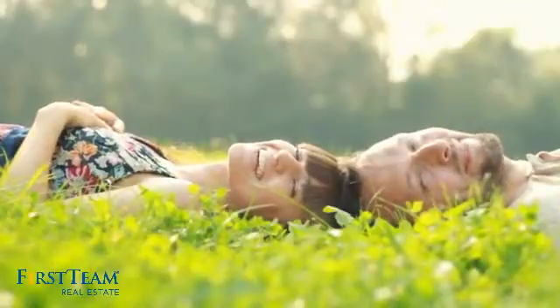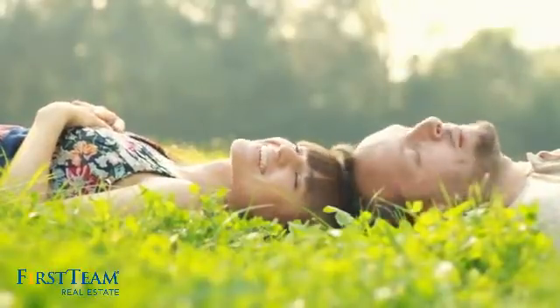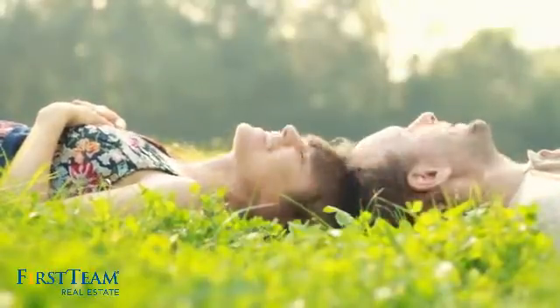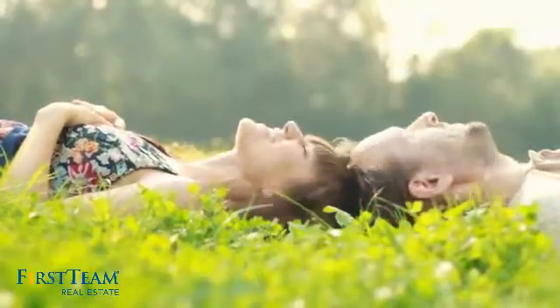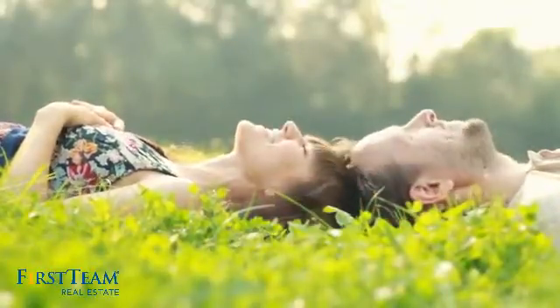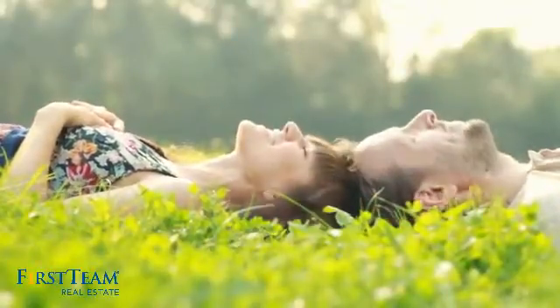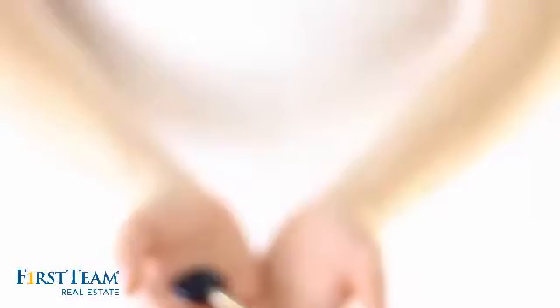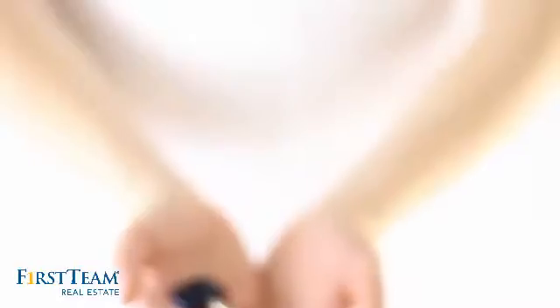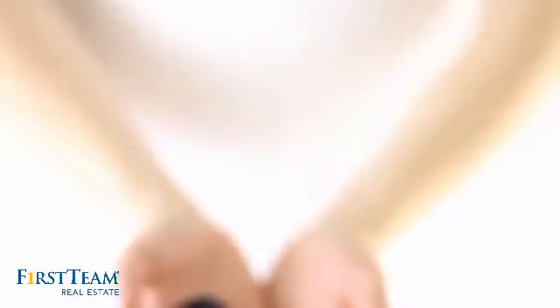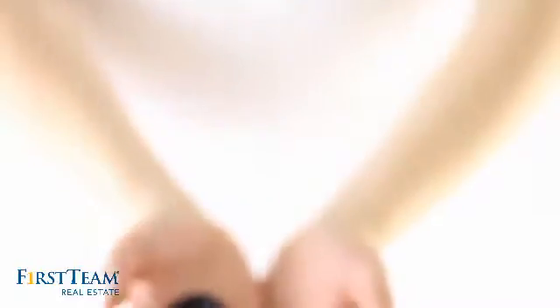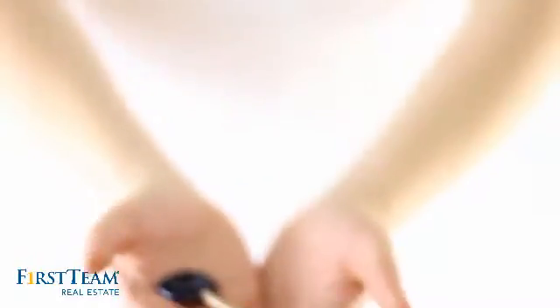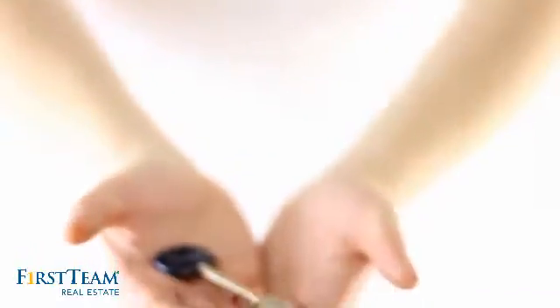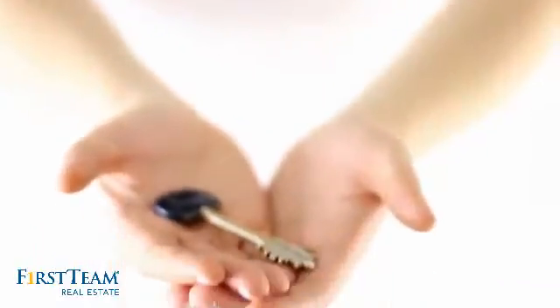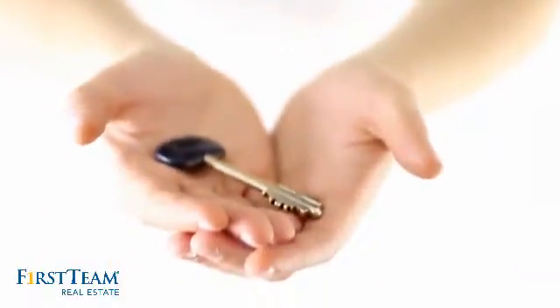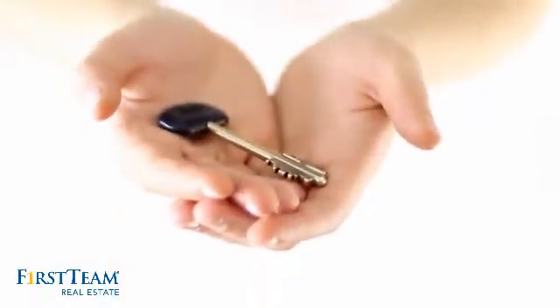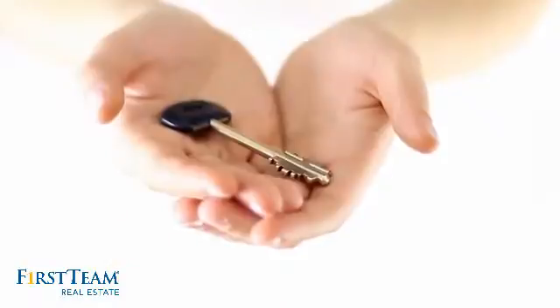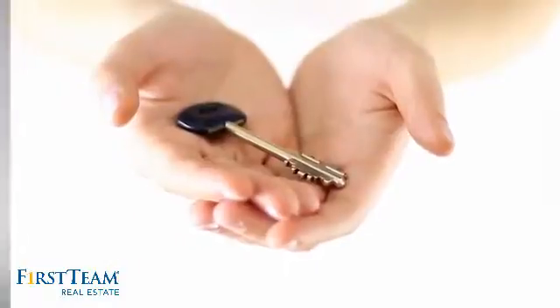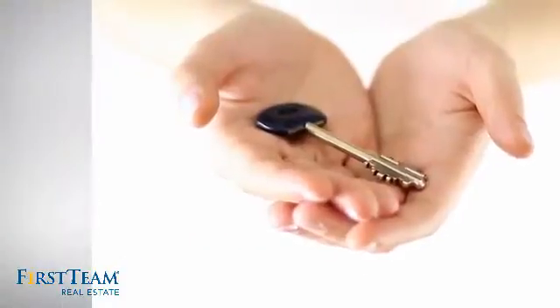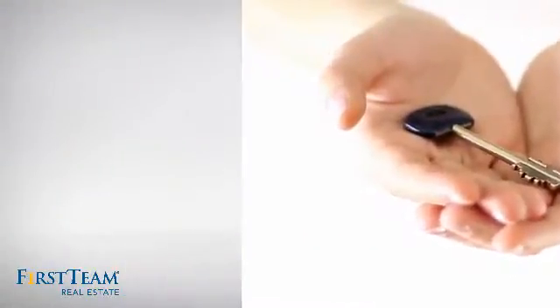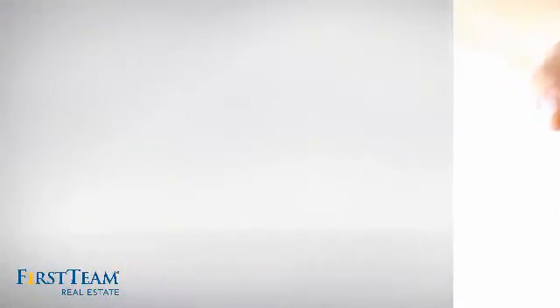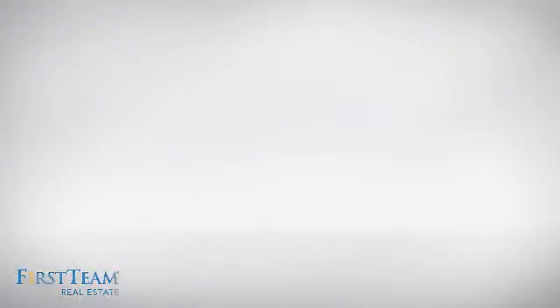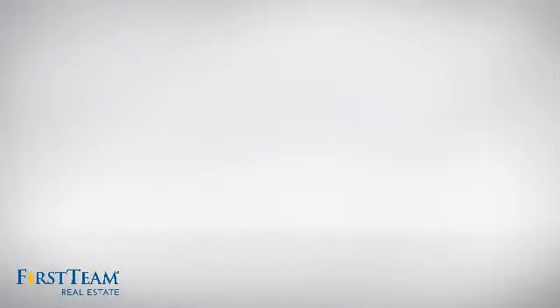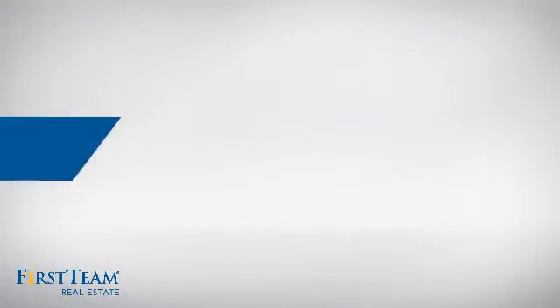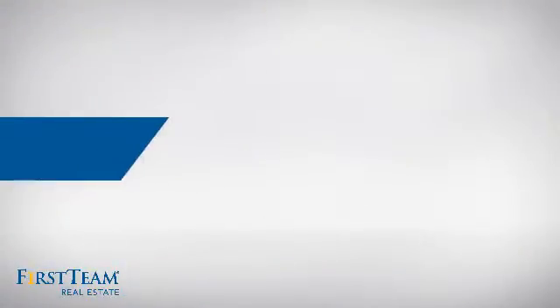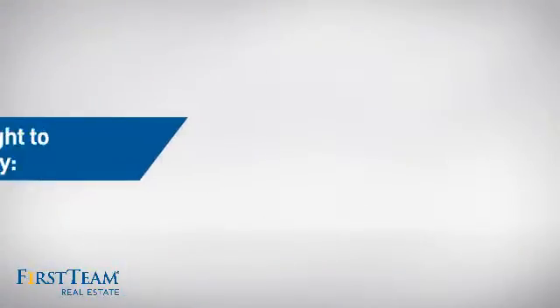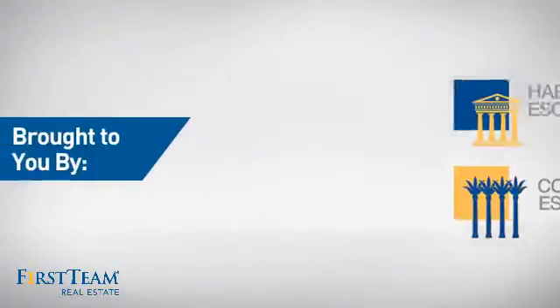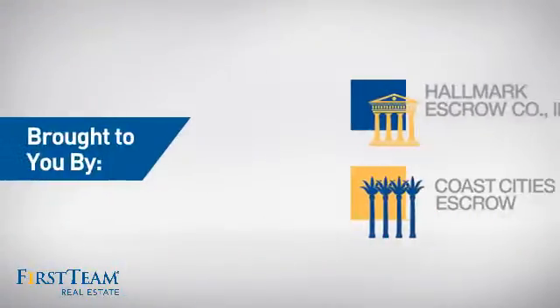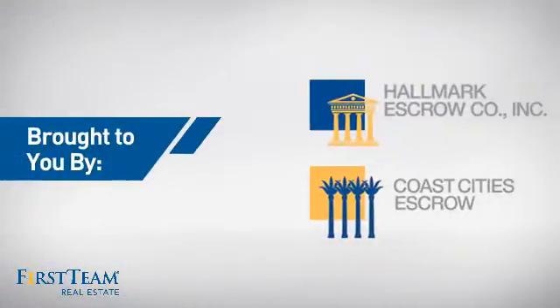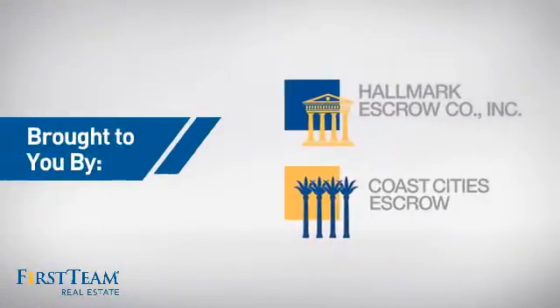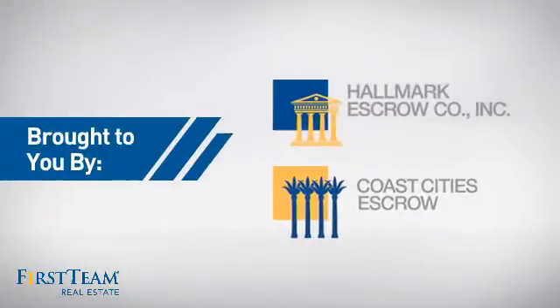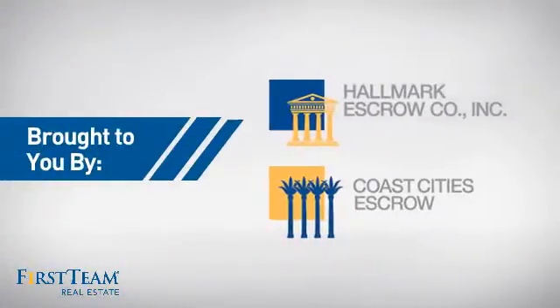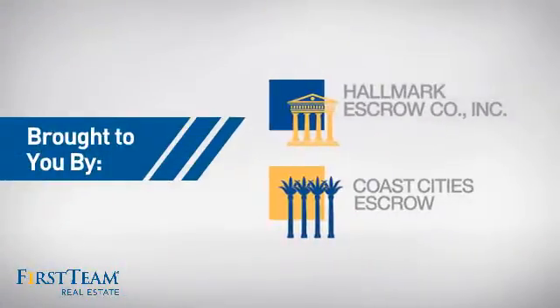All these great features add up to a property that might not just be your next house, but your next home. On behalf of this video's sponsor, thanks for watching.